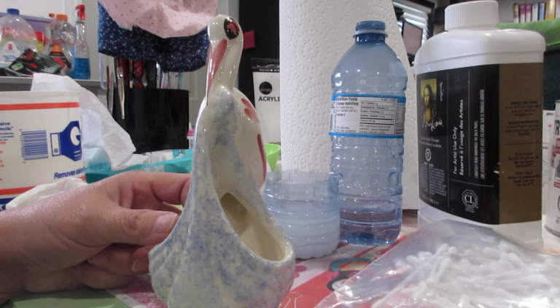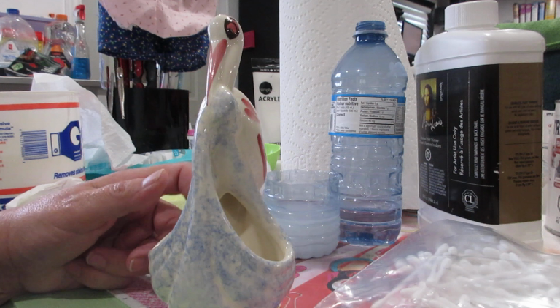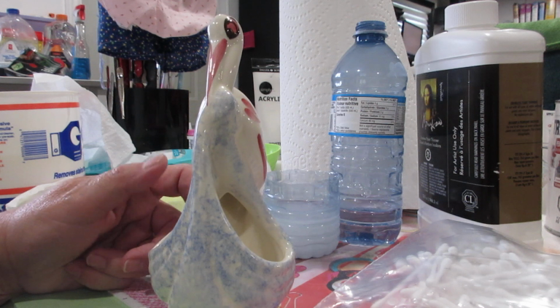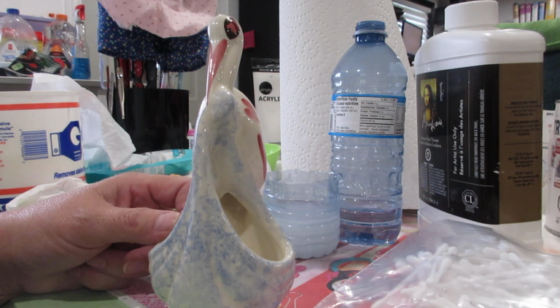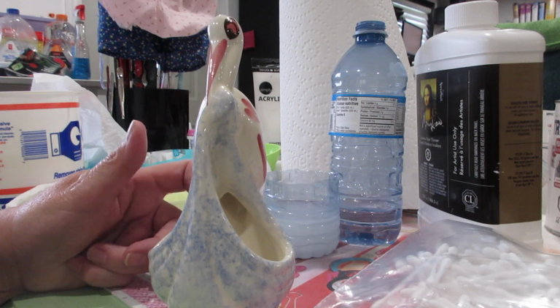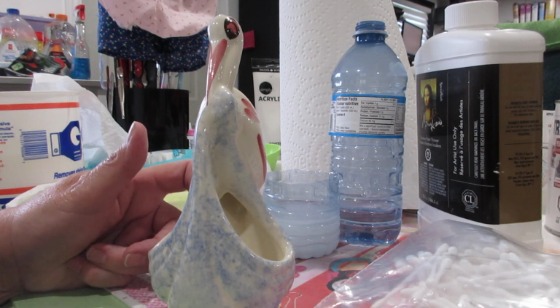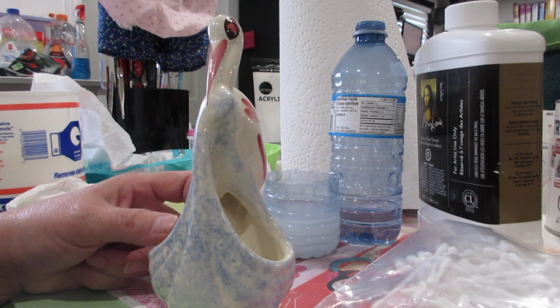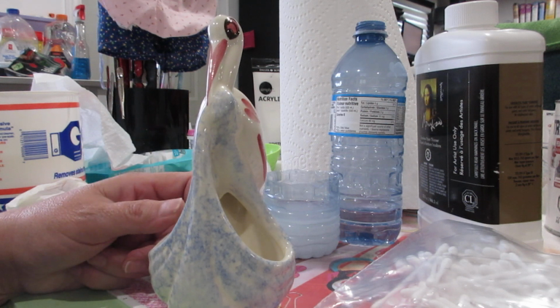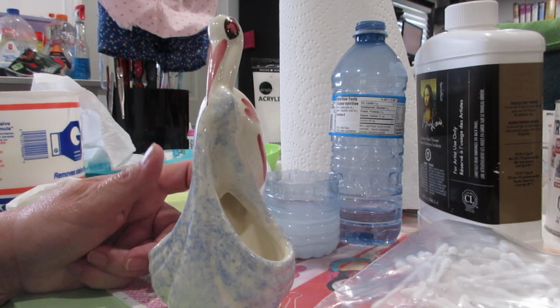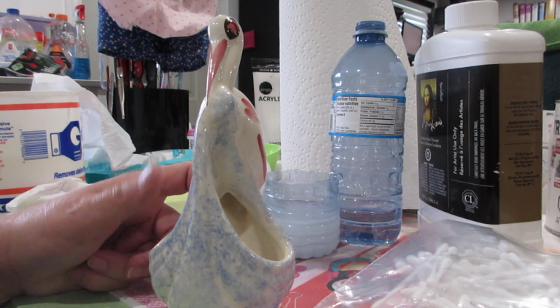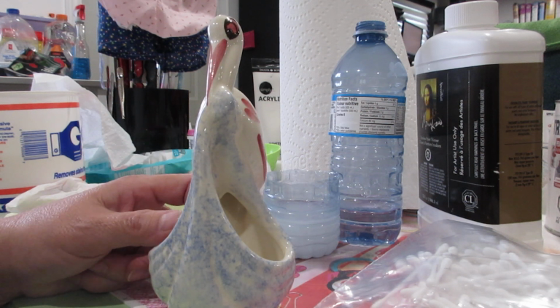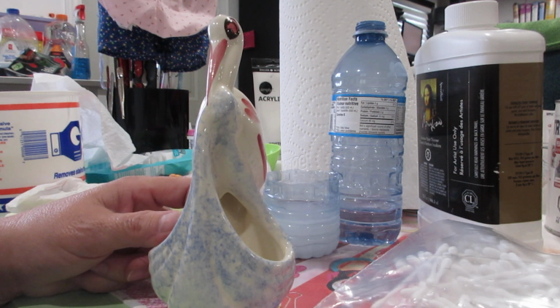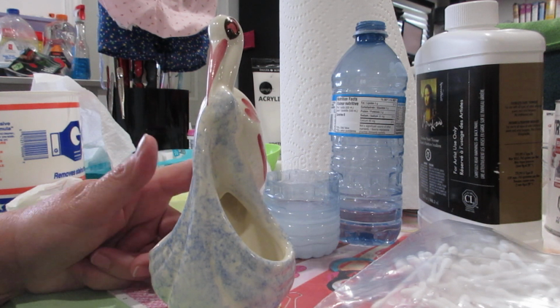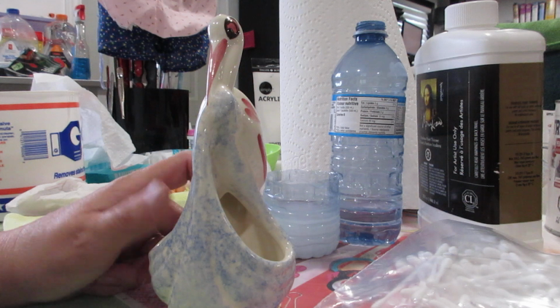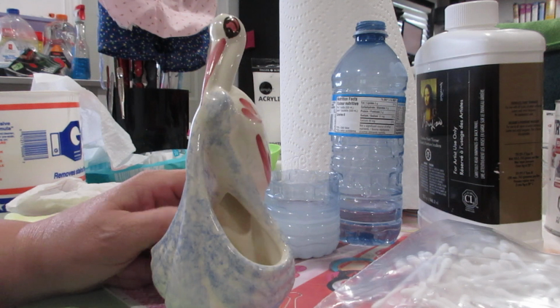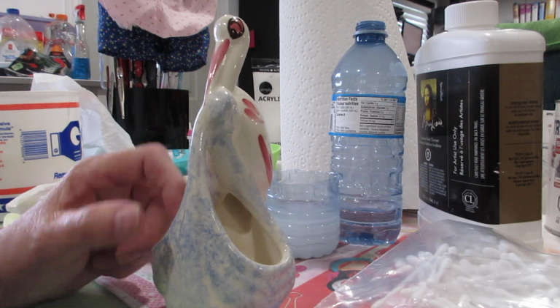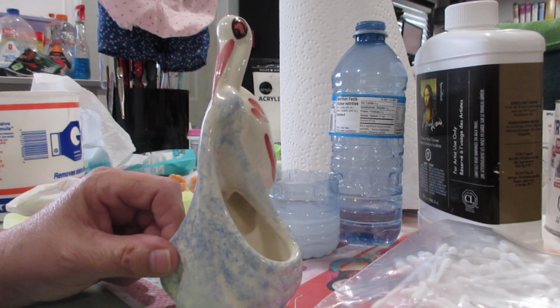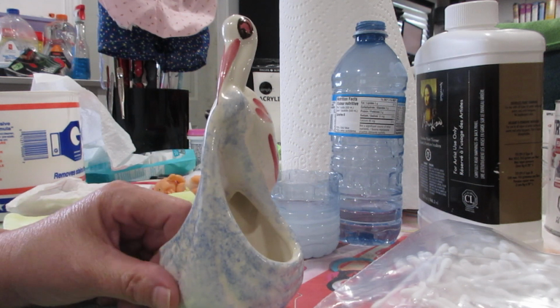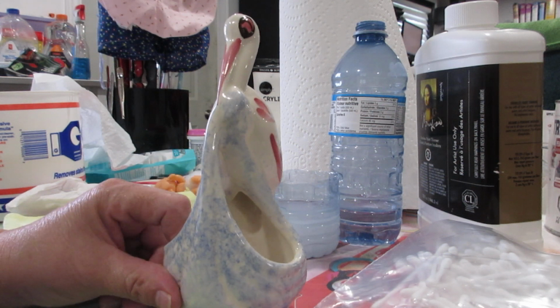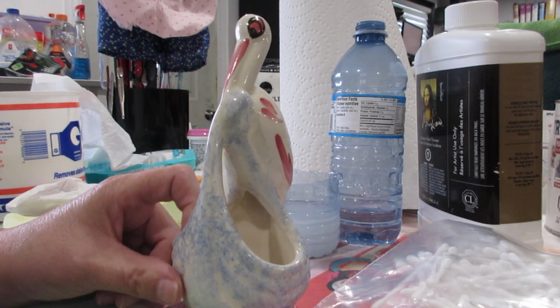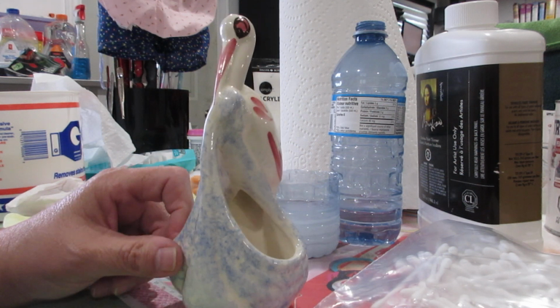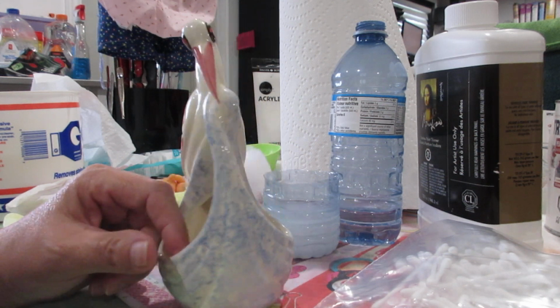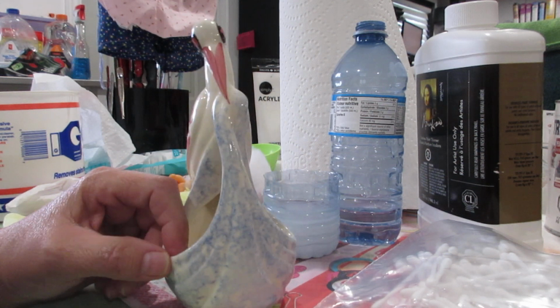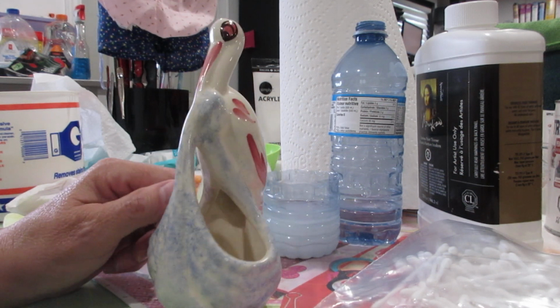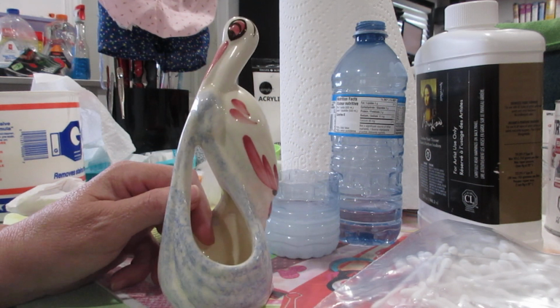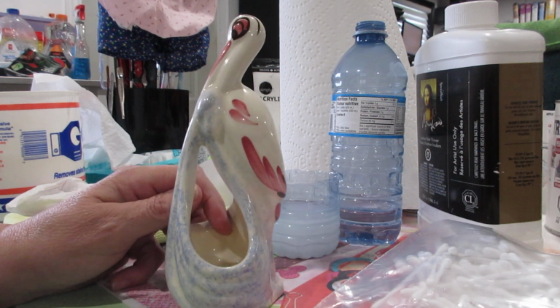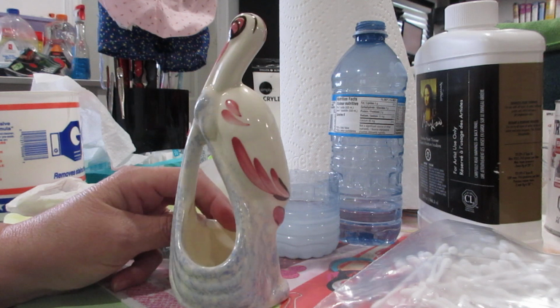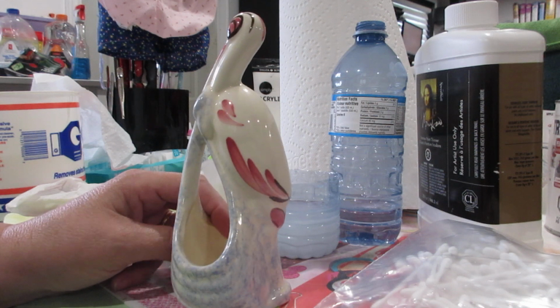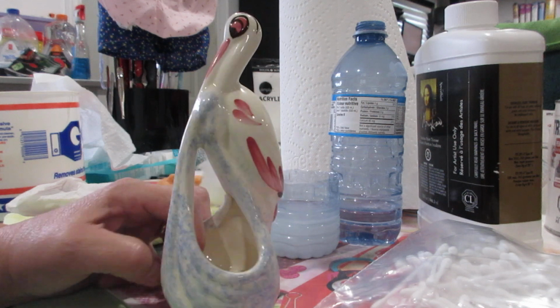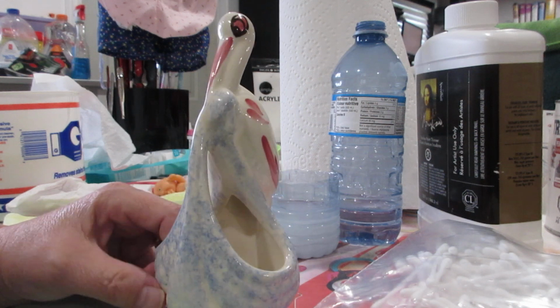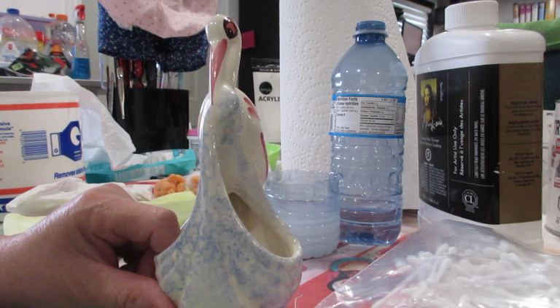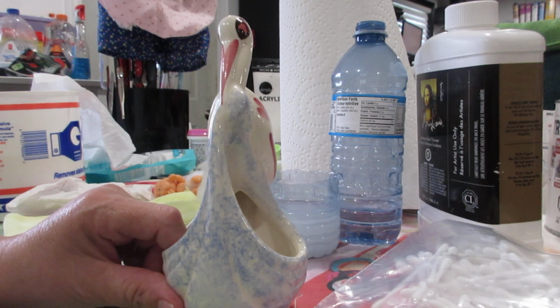I was looking at those donkeys and put them back because I don't need them, but I bypassed this stork ornament and my daughter said, 'What about this?' I said, 'Oh, I like that, I'm getting it.' So there we go.